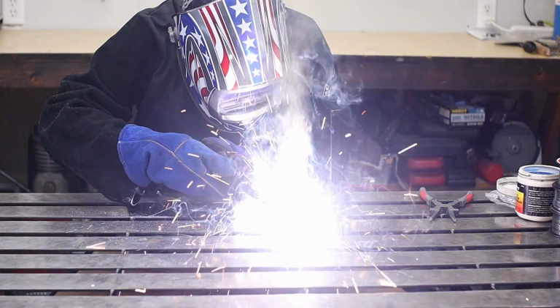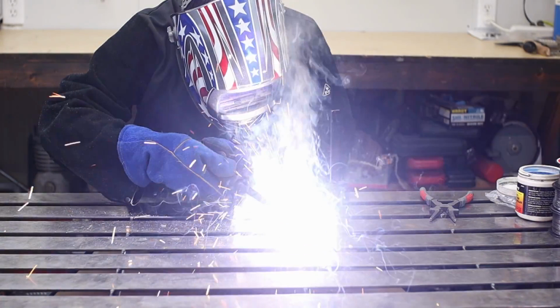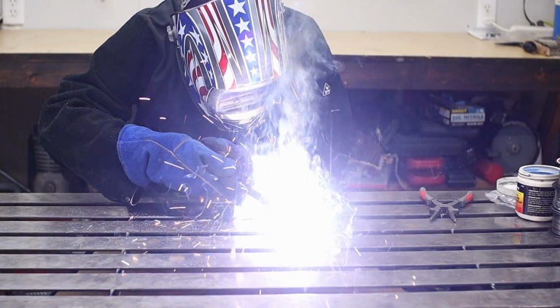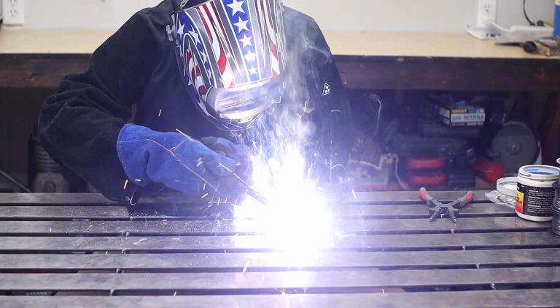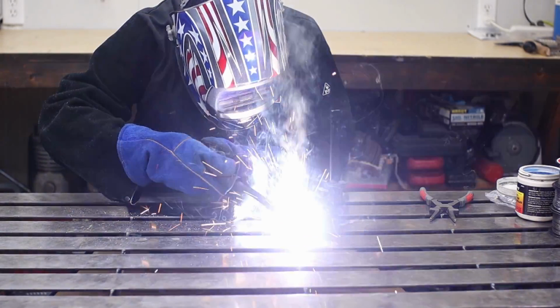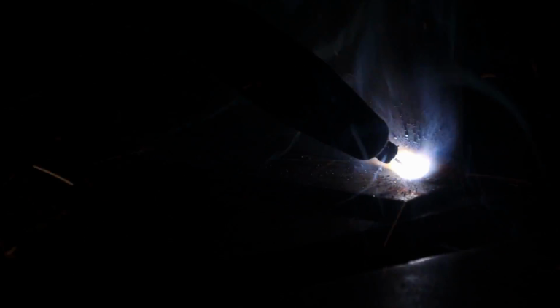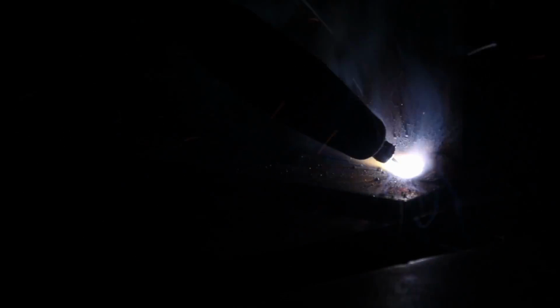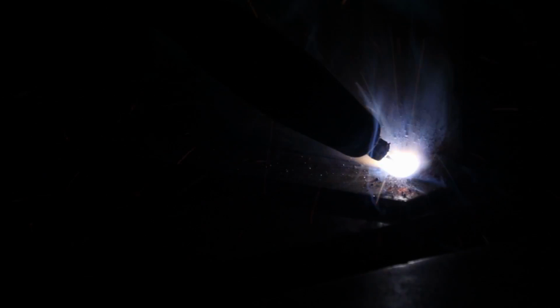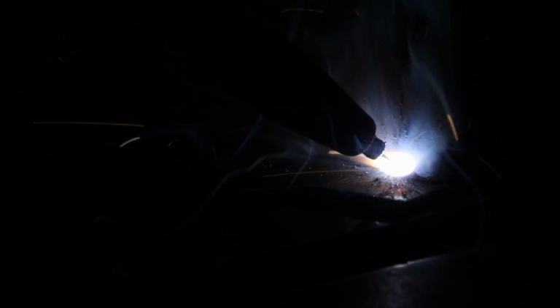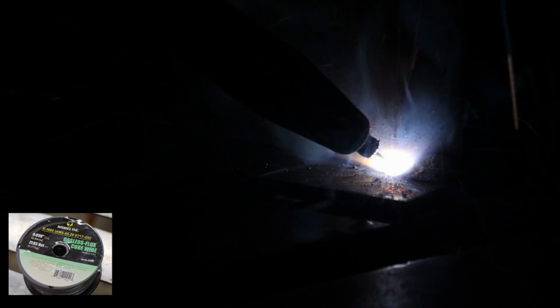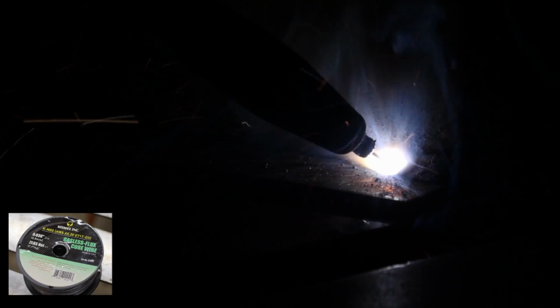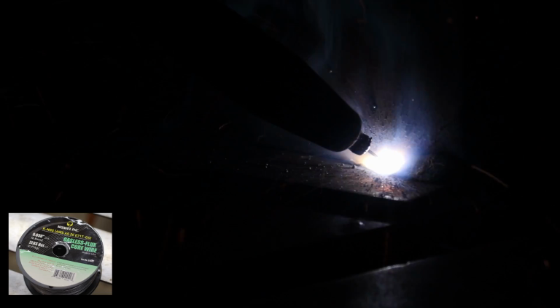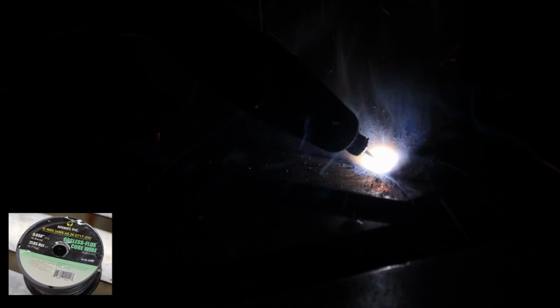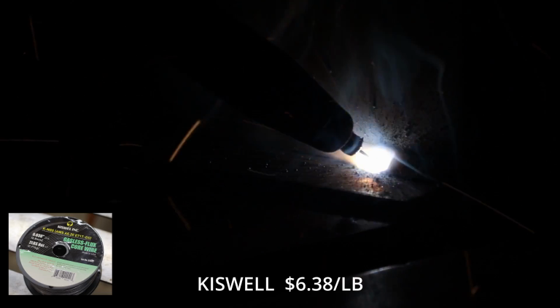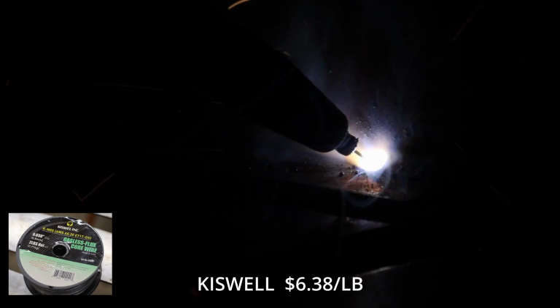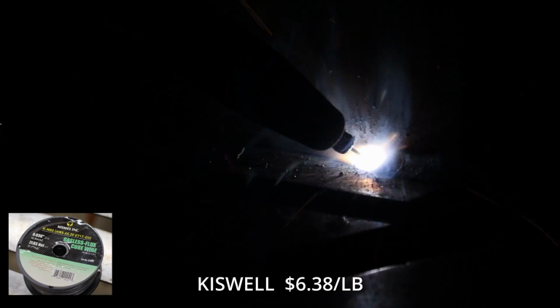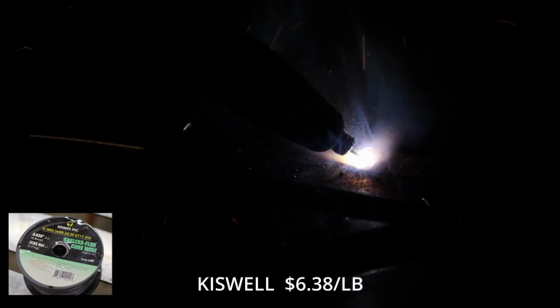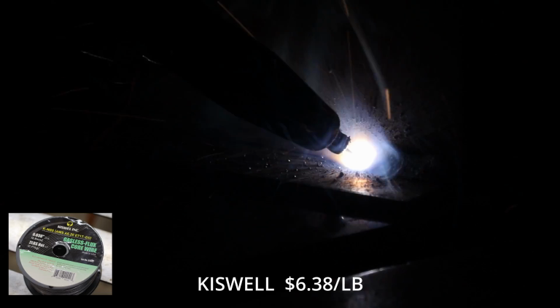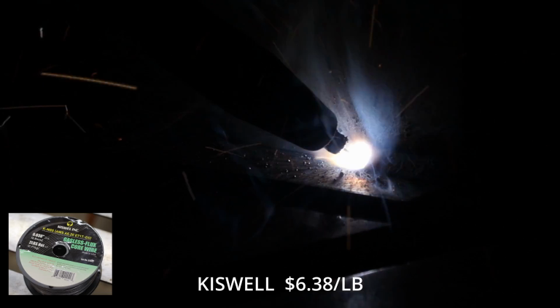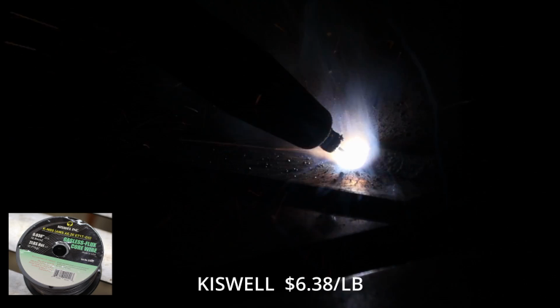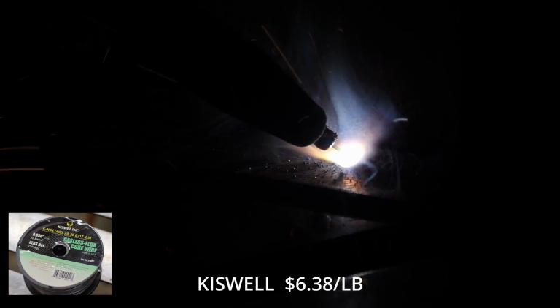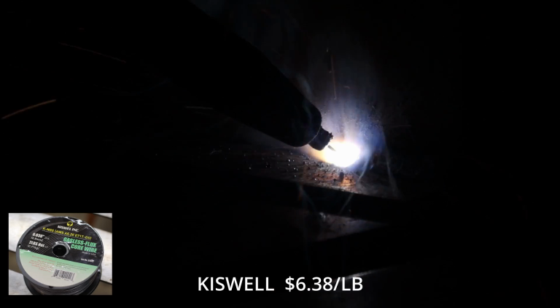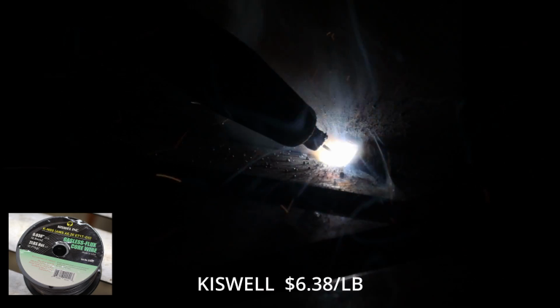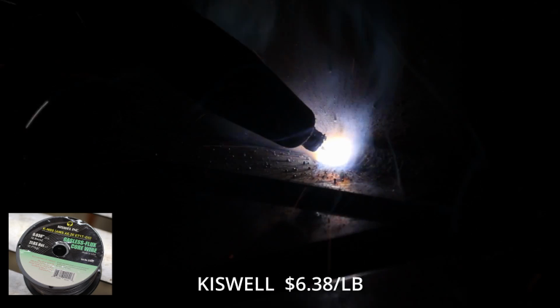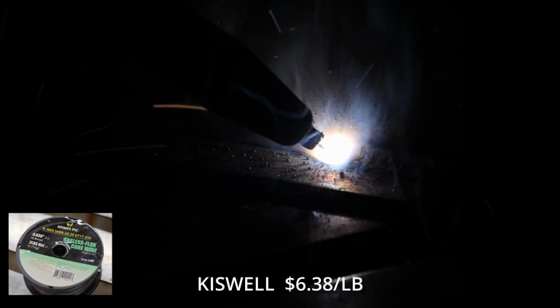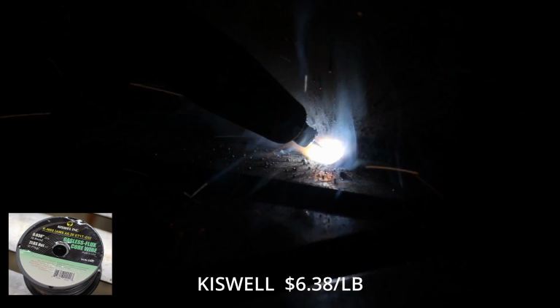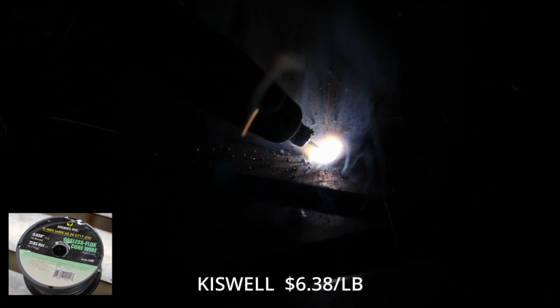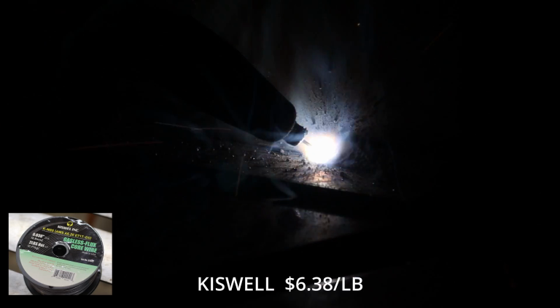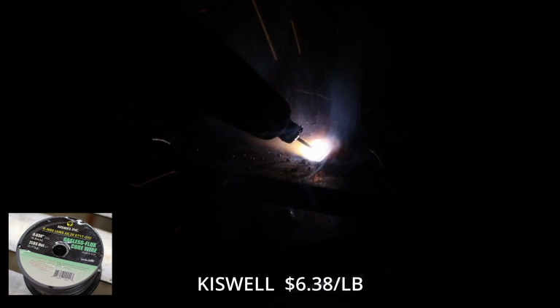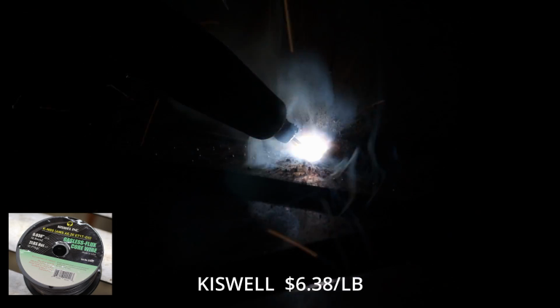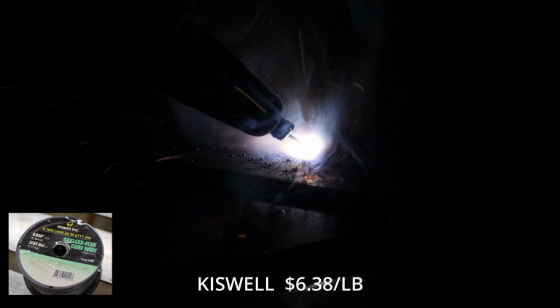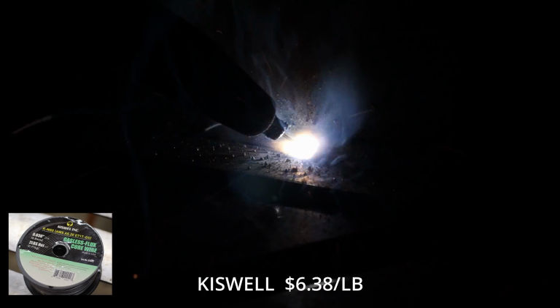Starting with the cheapest wire I can find — this is the Kisswell. Supposedly it's made in America and it was $25.50 for two two-pound rolls, so that only makes it $6.38 per pound.